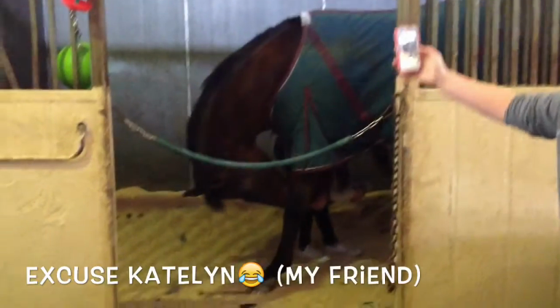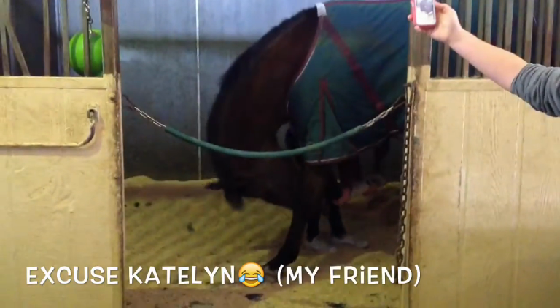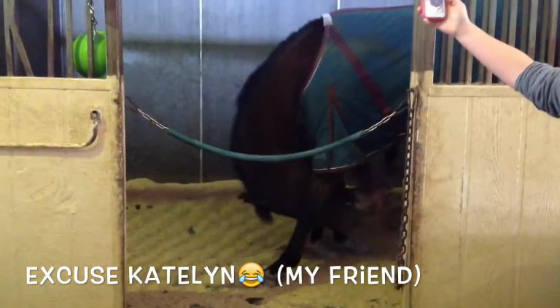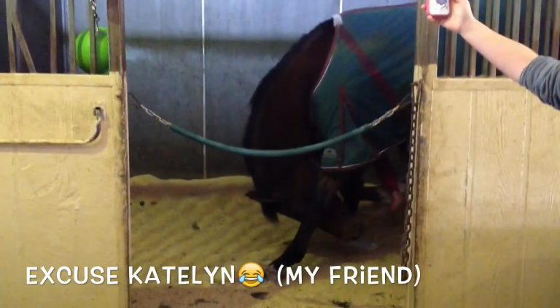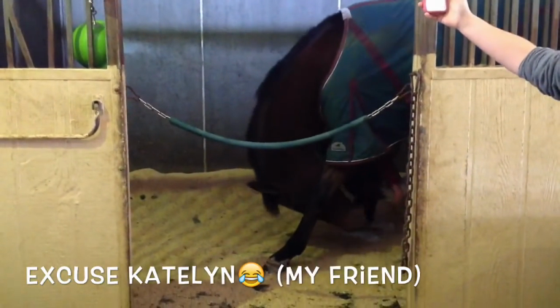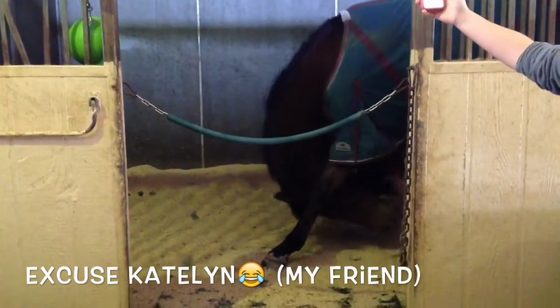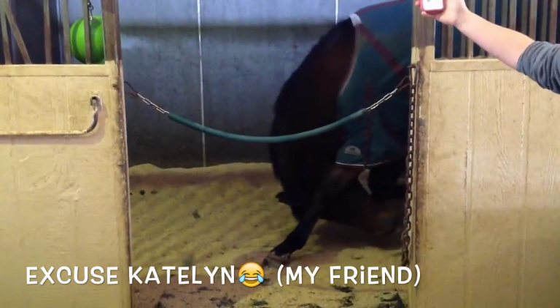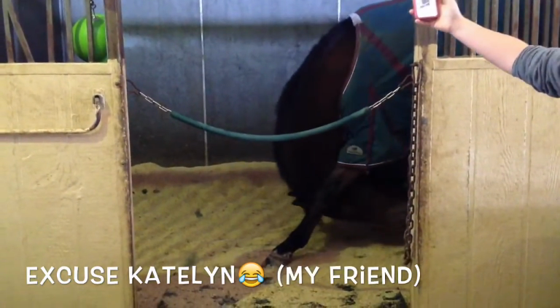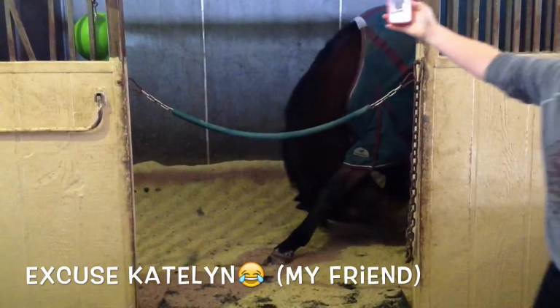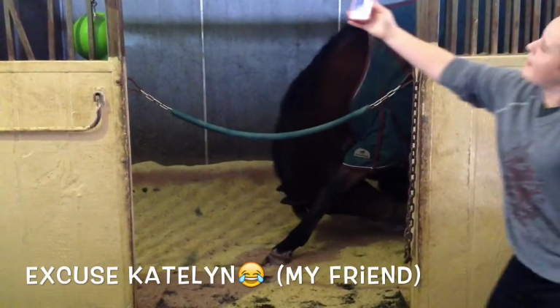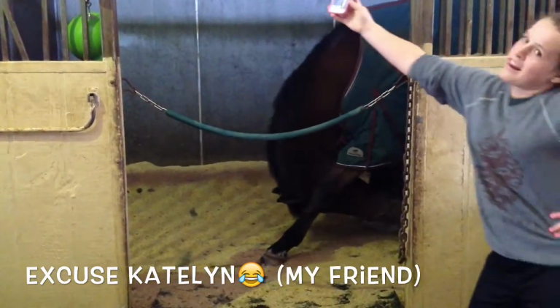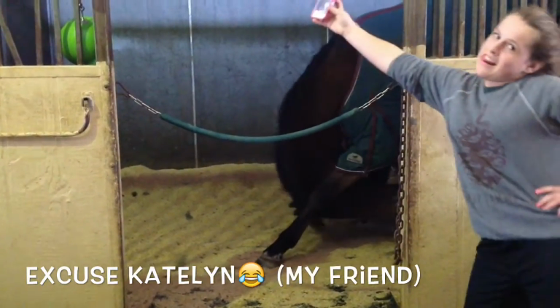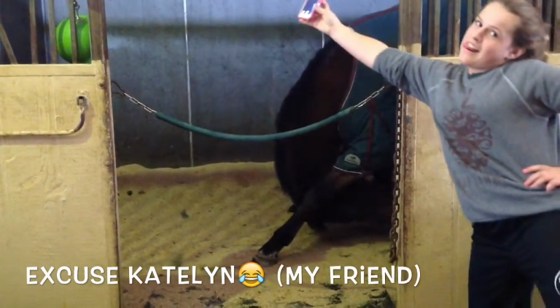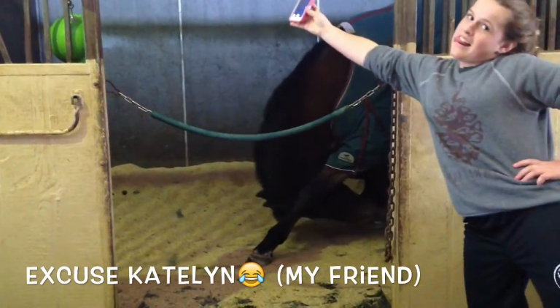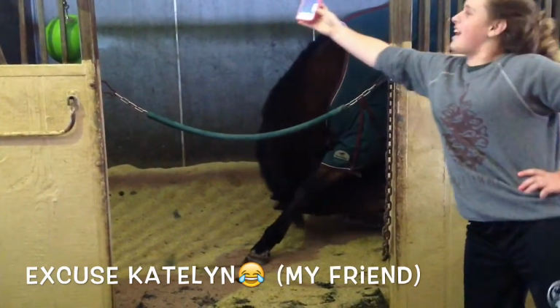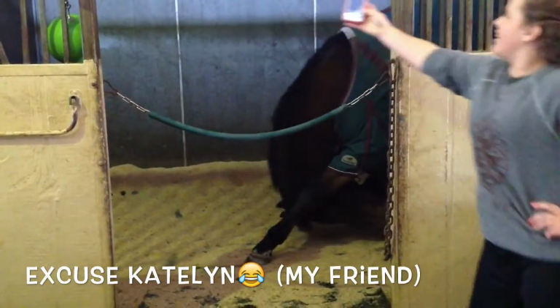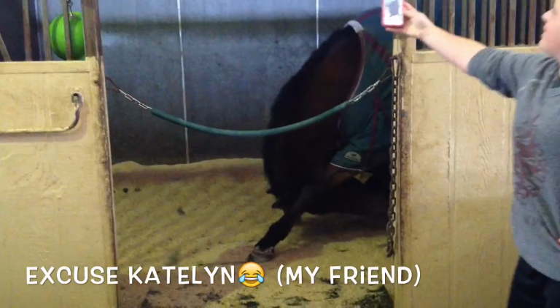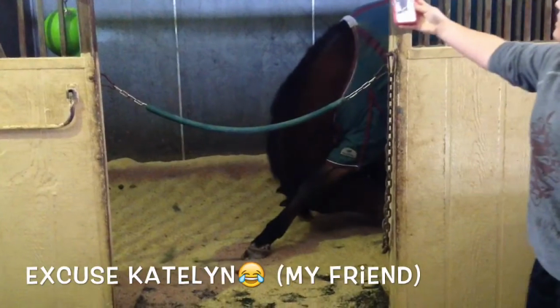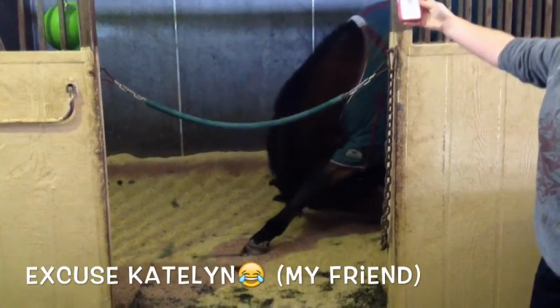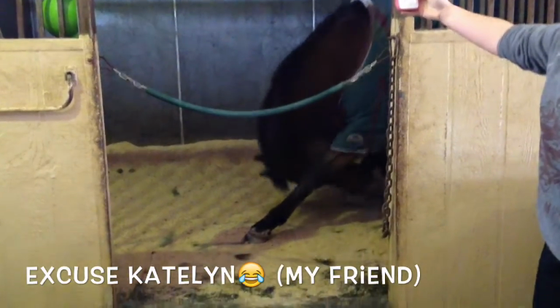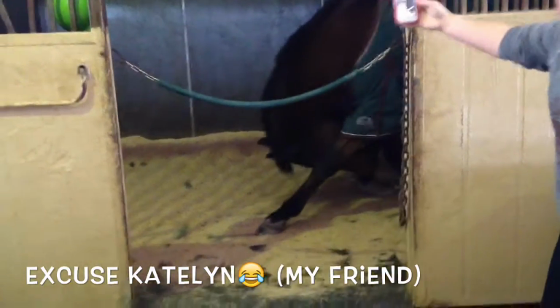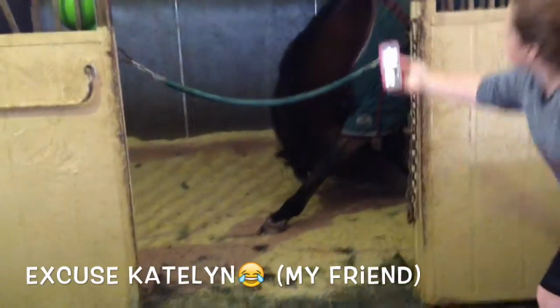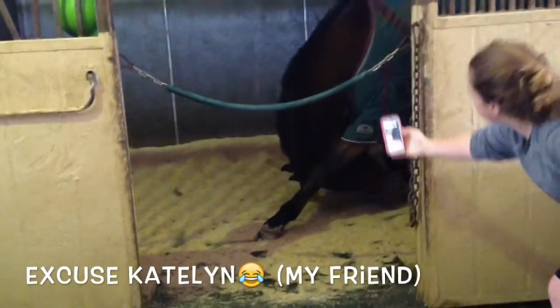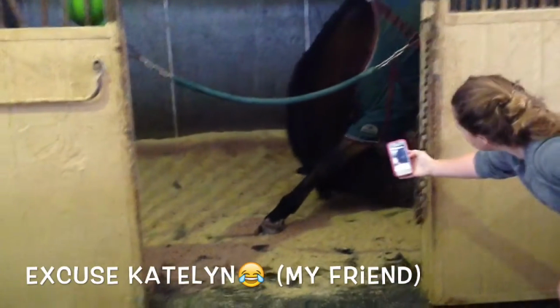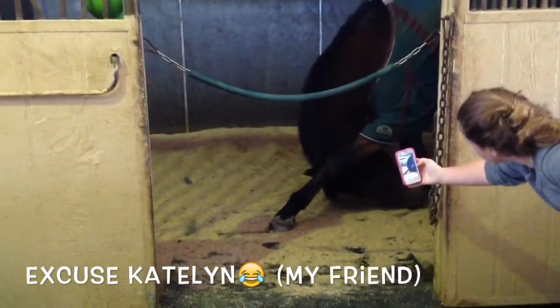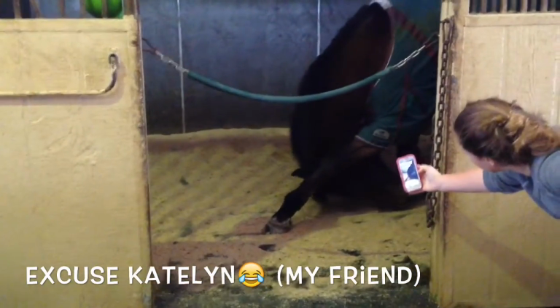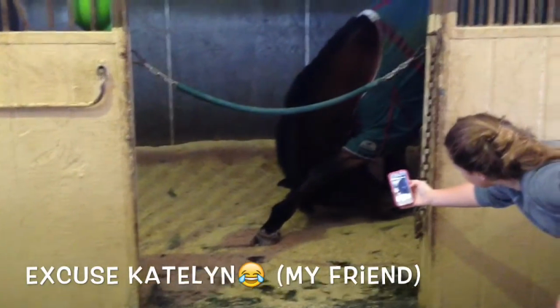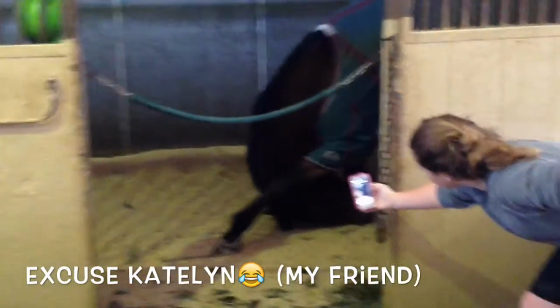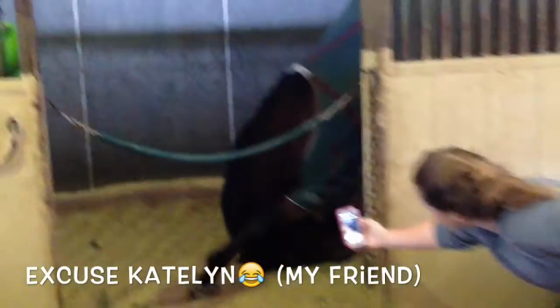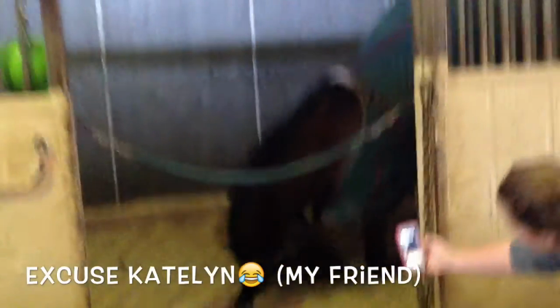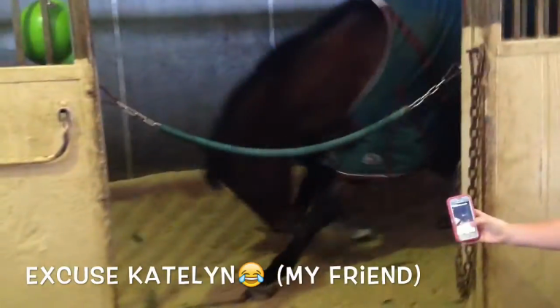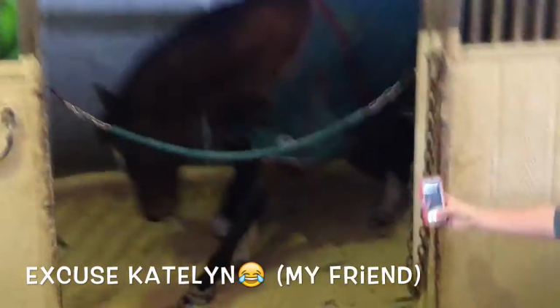Then you have to pull his head to the ground using his treat held under his belly. Once he's on the ground, you just give him his treat and say good boy — and he bowed.